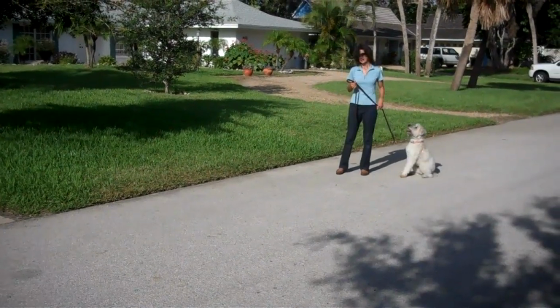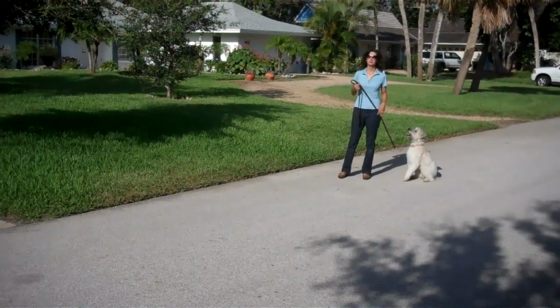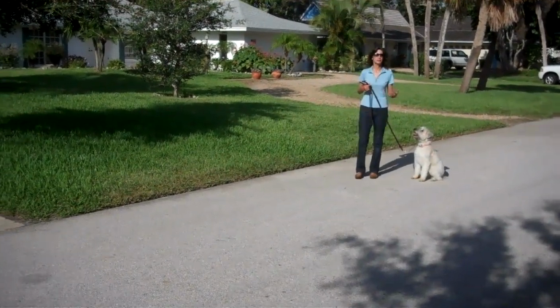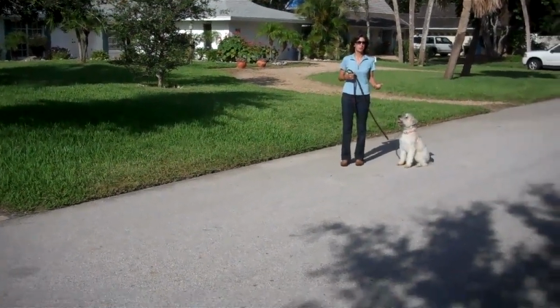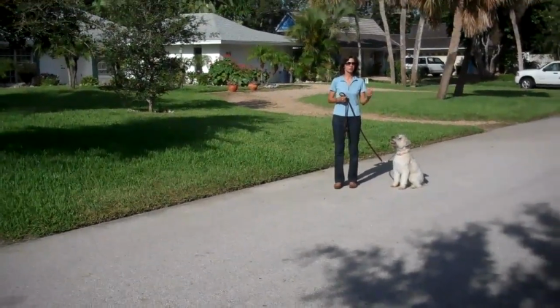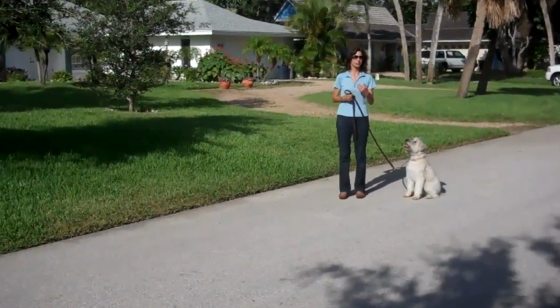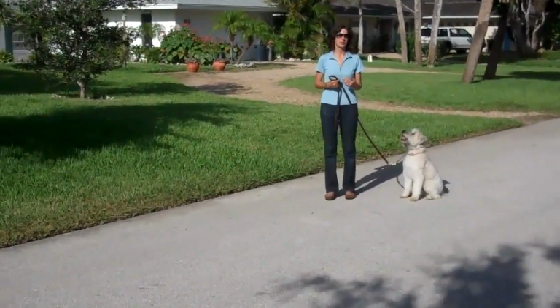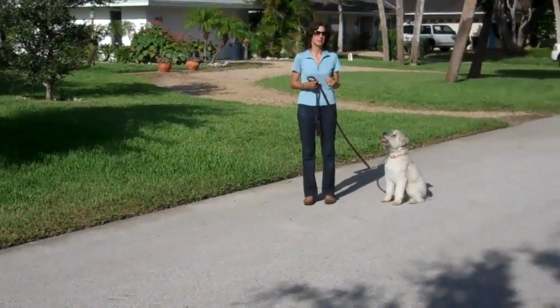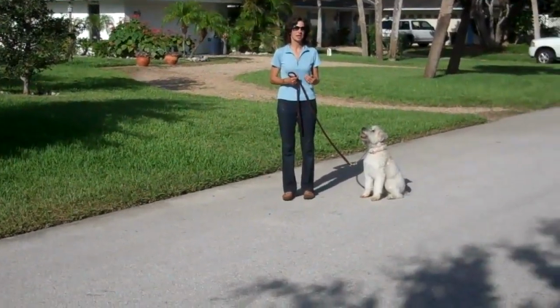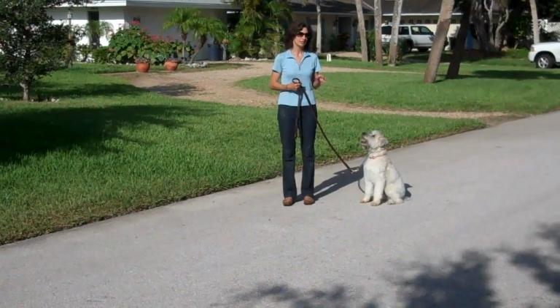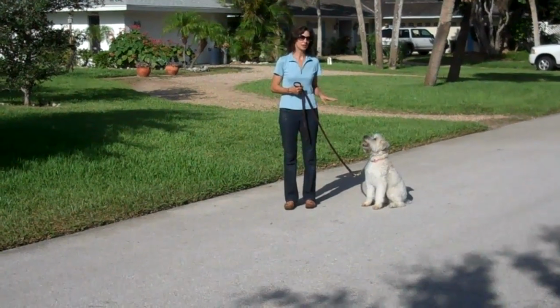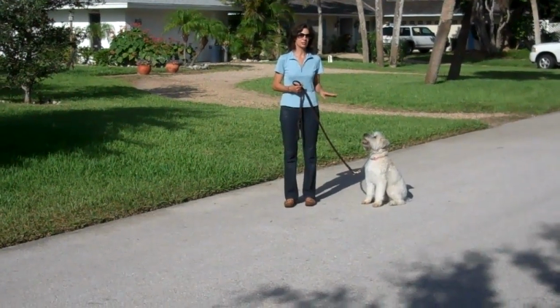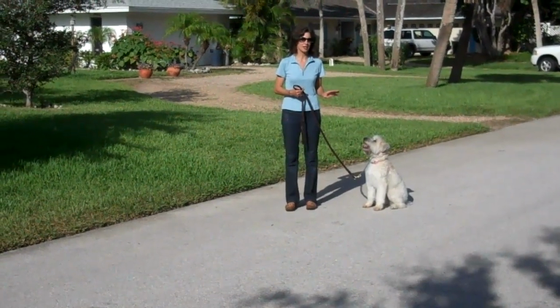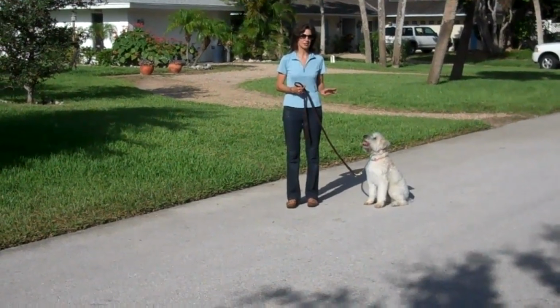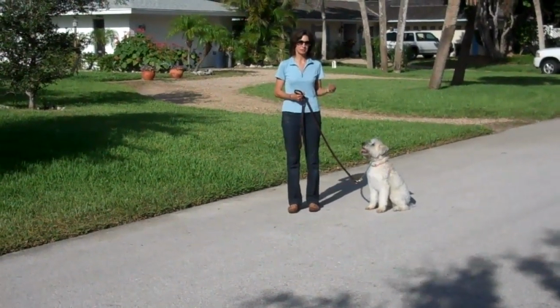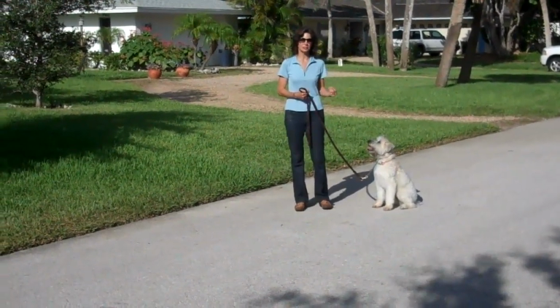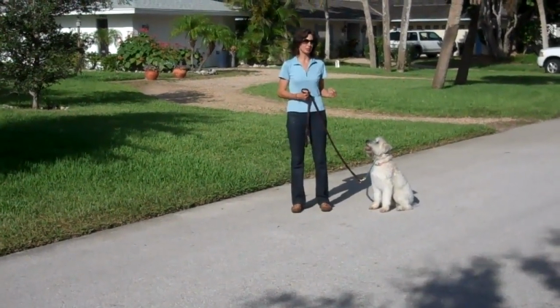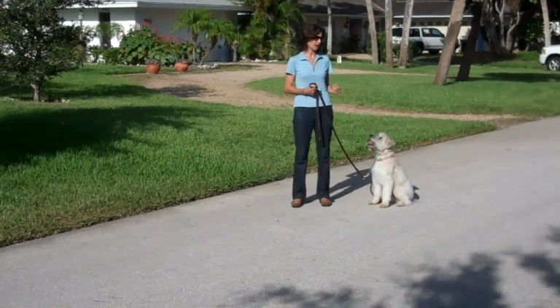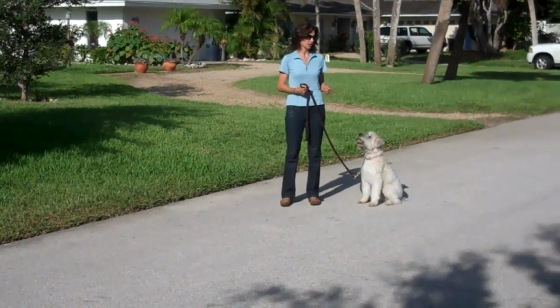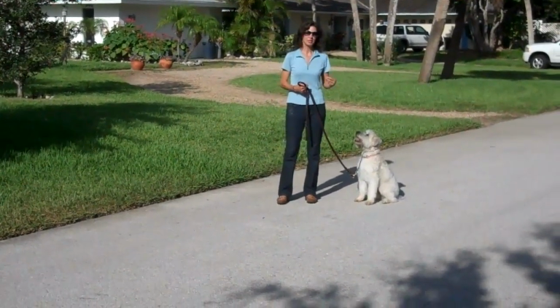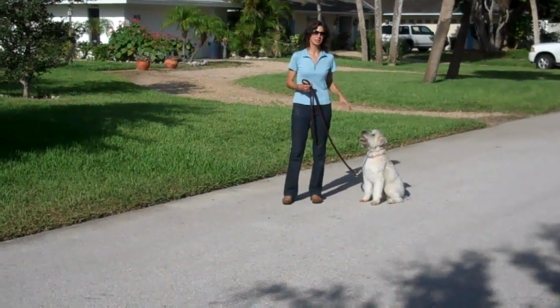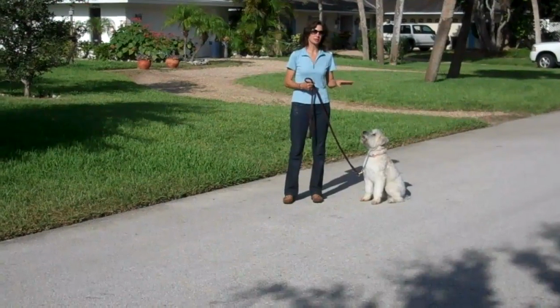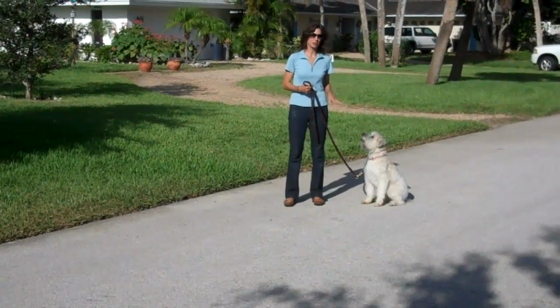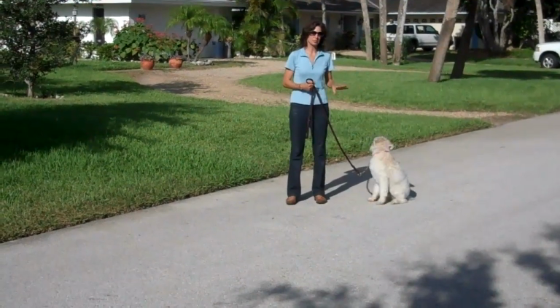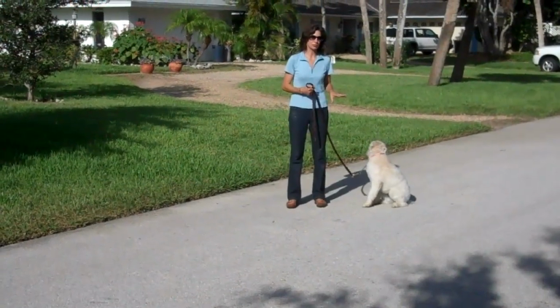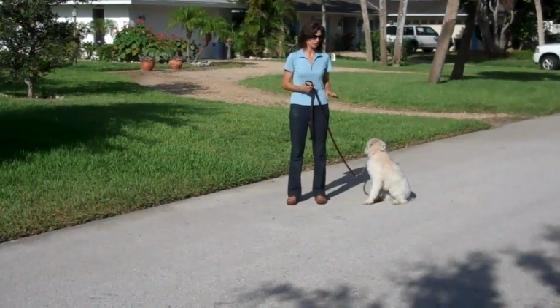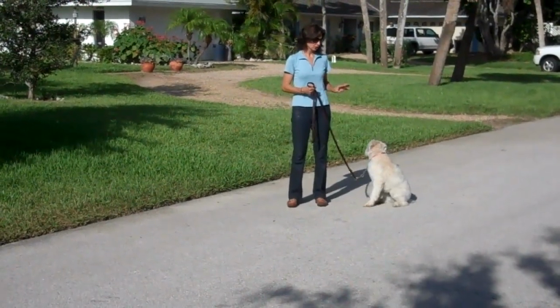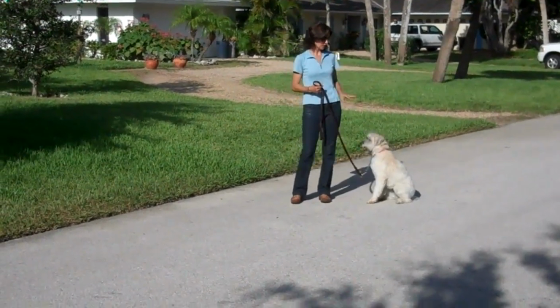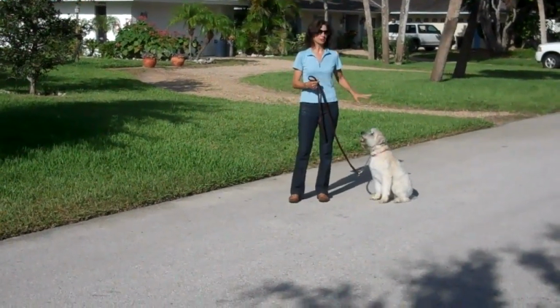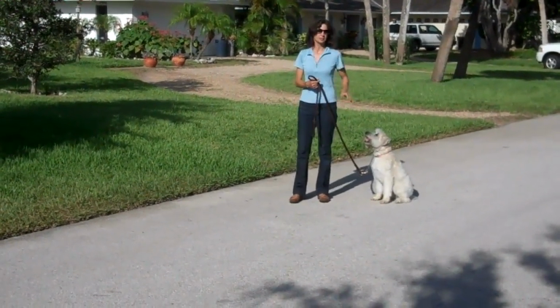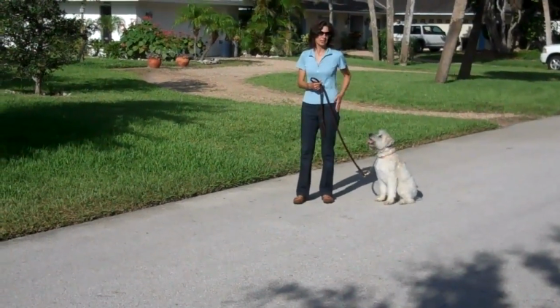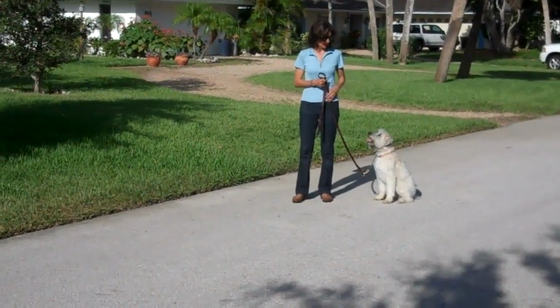At certain points during your walk, you should incorporate some heel command. It's a very good skill for any dog to have, so we're going to do a little bit of that now. Heel is a little more structured, a little more controlled — she's right here next to me on the left side.